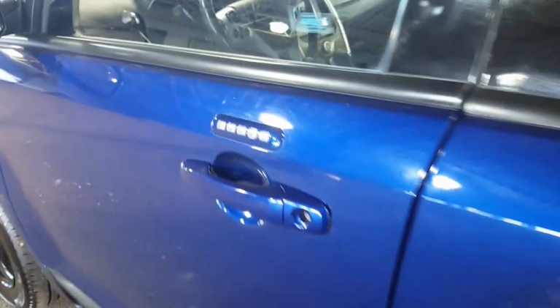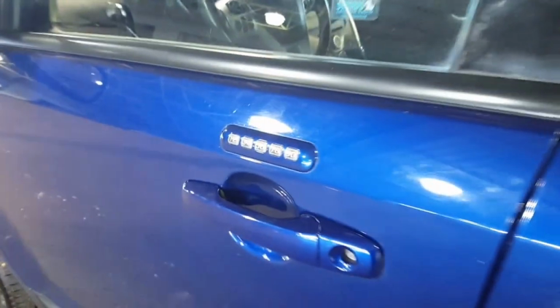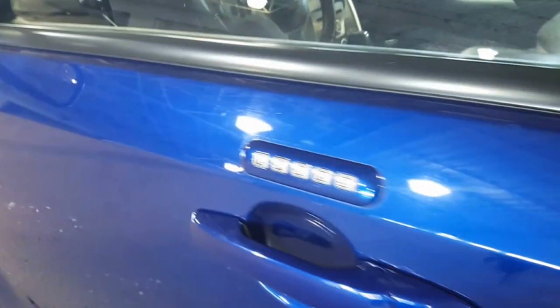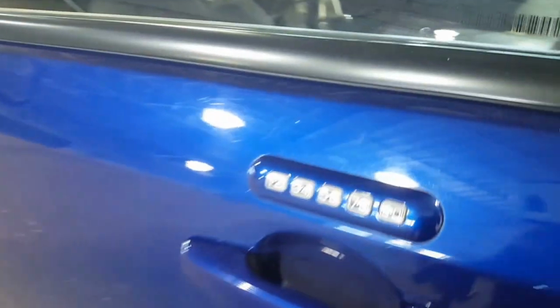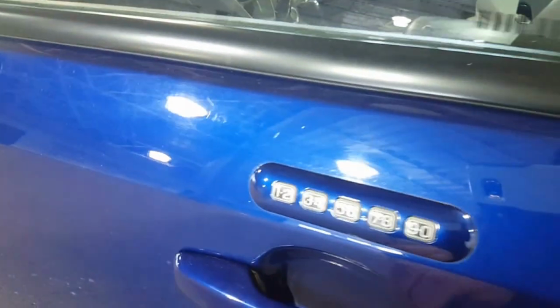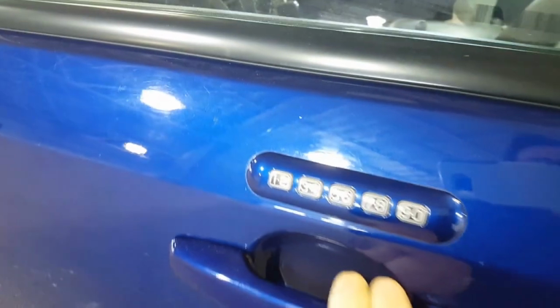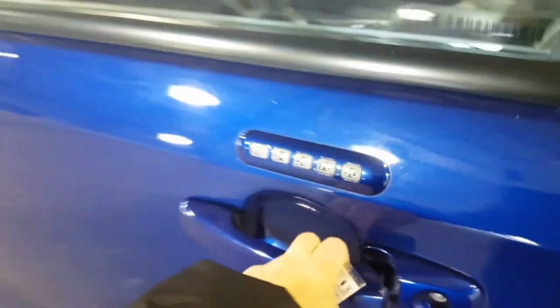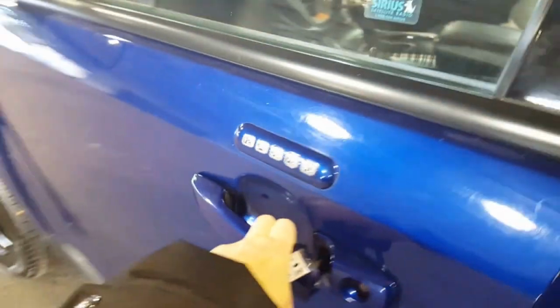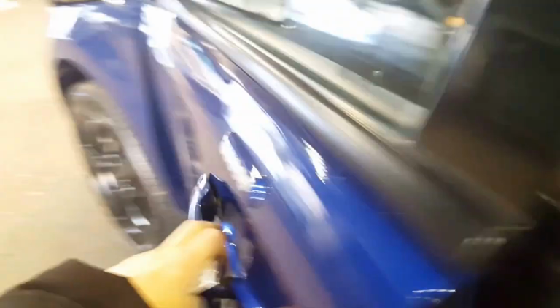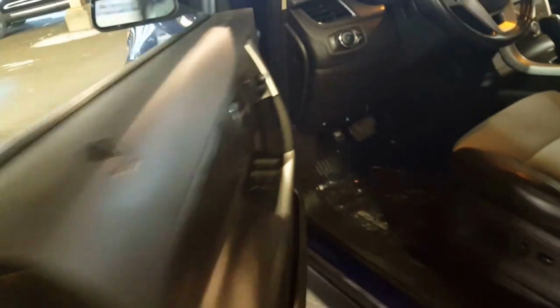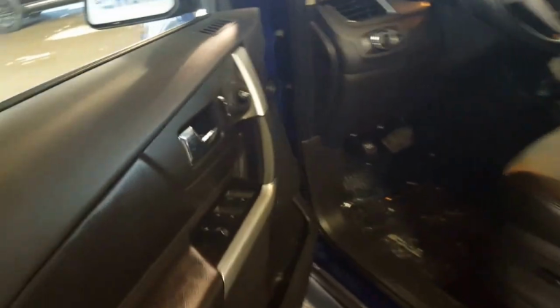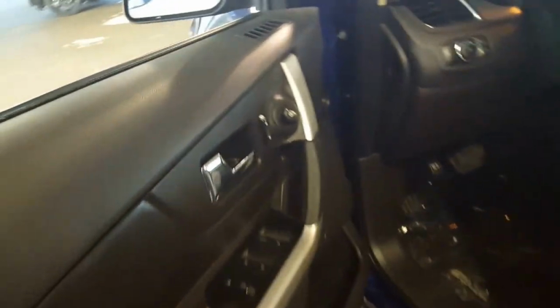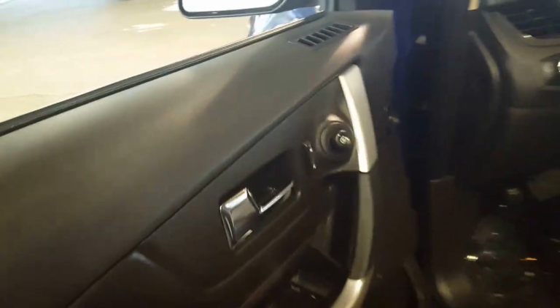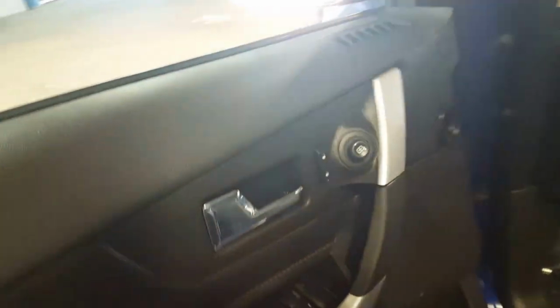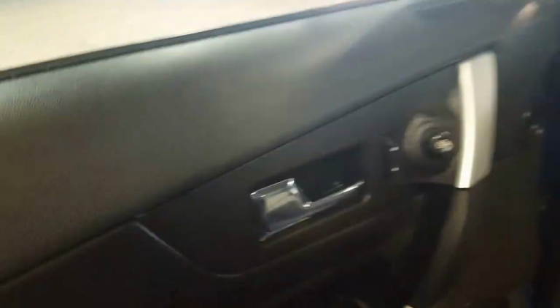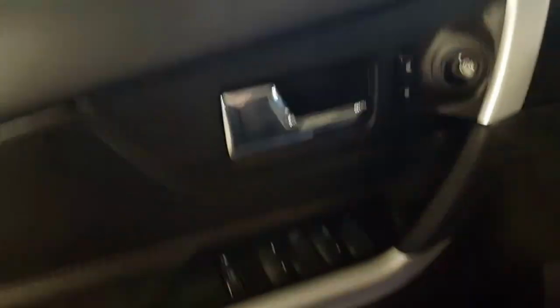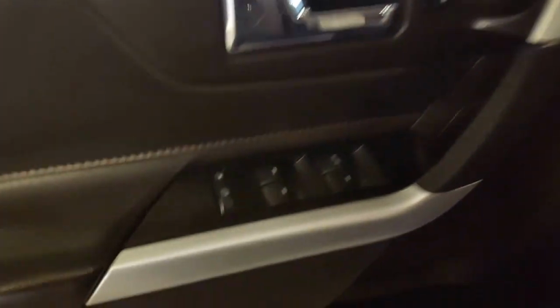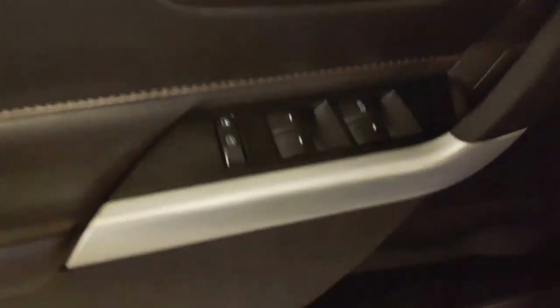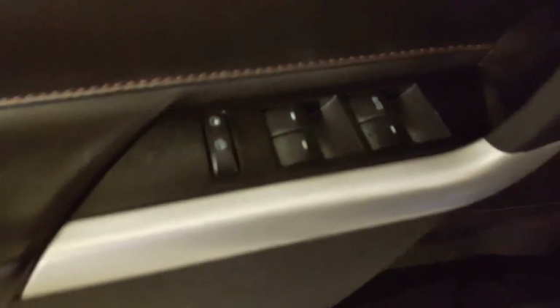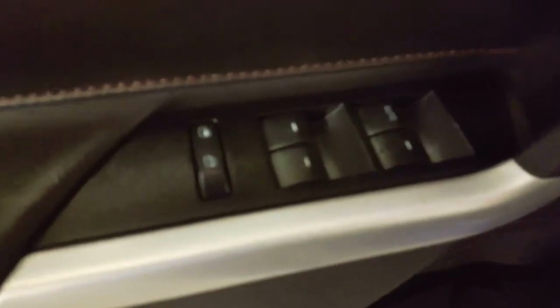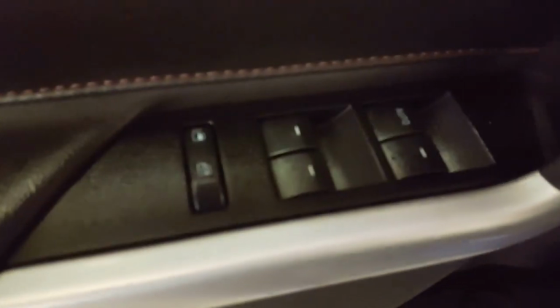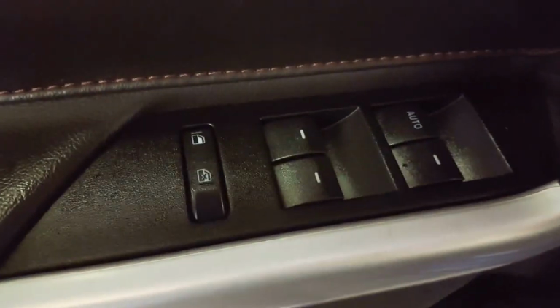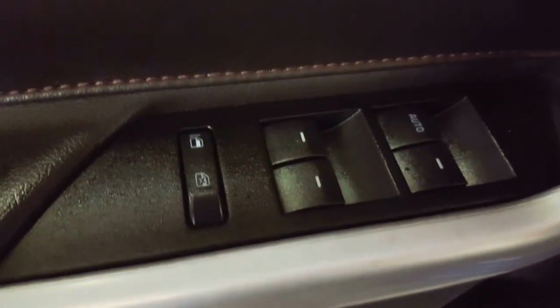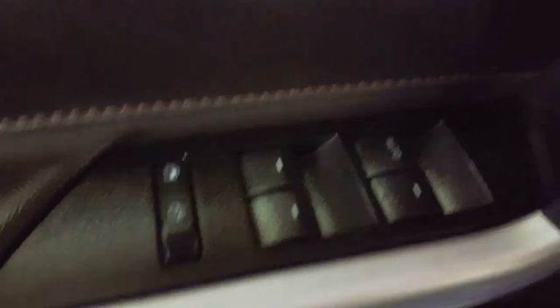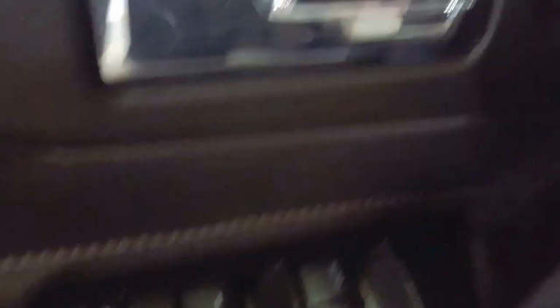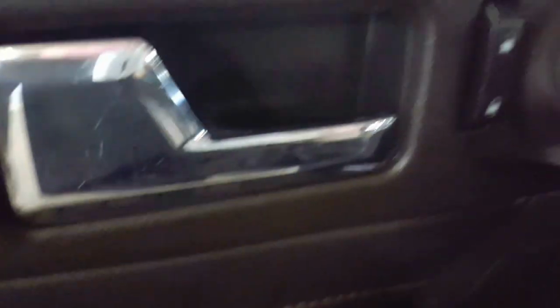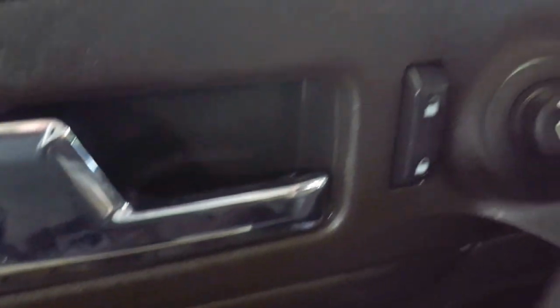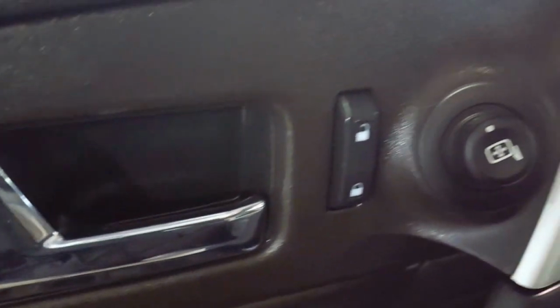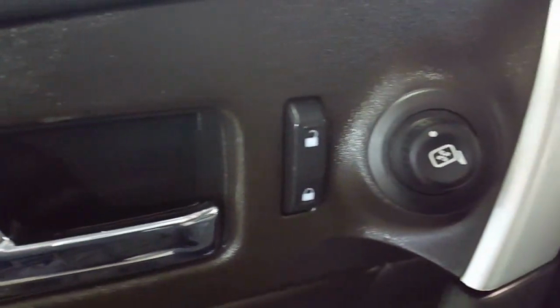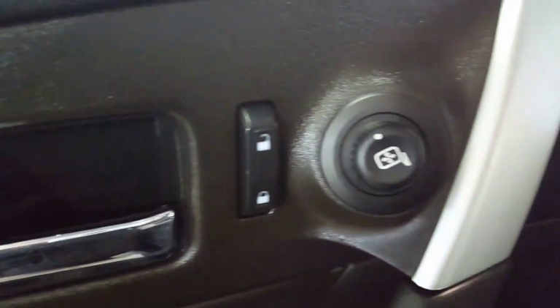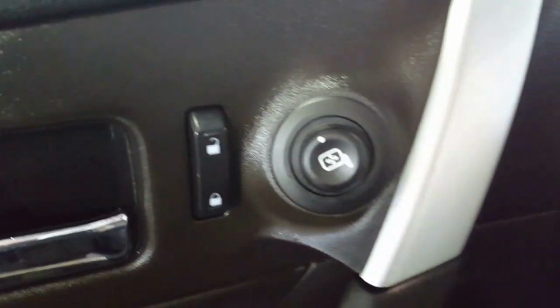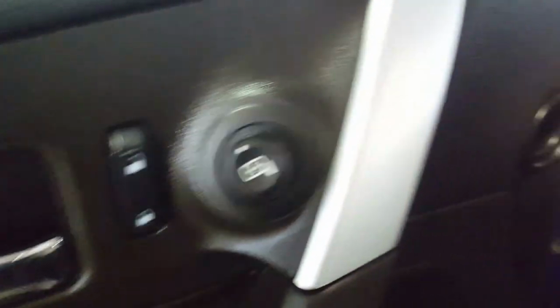So let's come on in. We get past your keyless entry keypad, which we all know is a super handy feature. You've got your power windows, your power locks, and your power mirrors, of course, all on your driver's door.